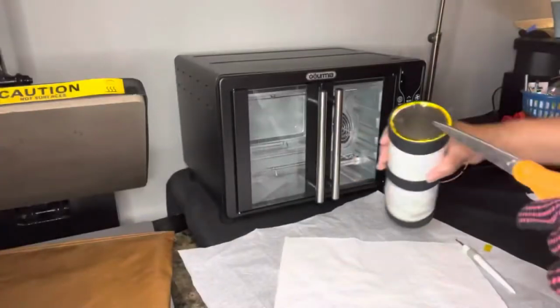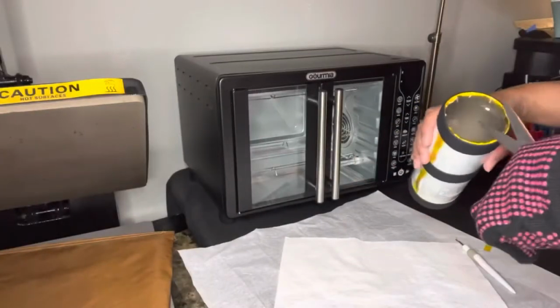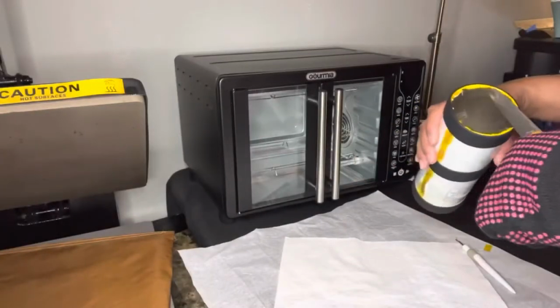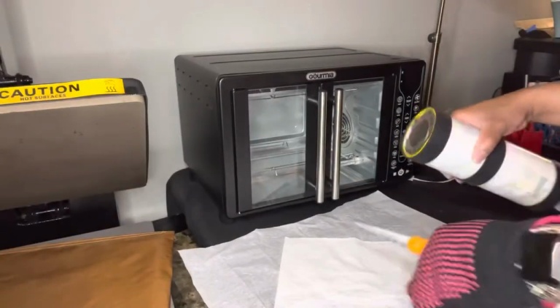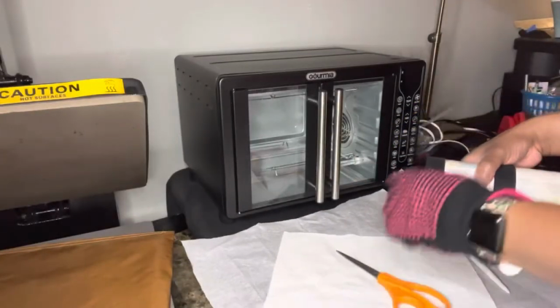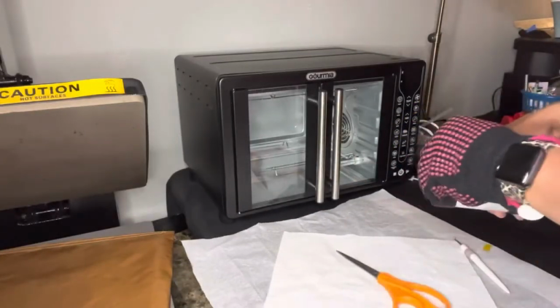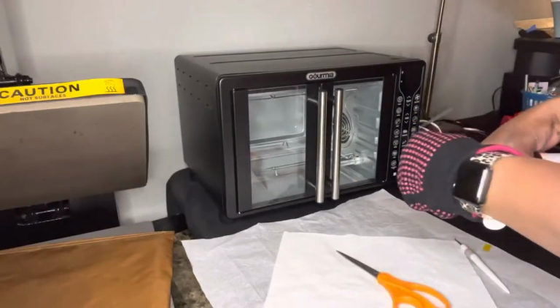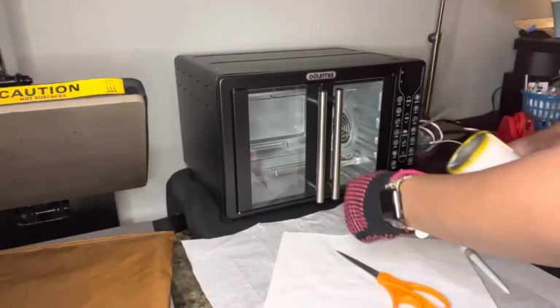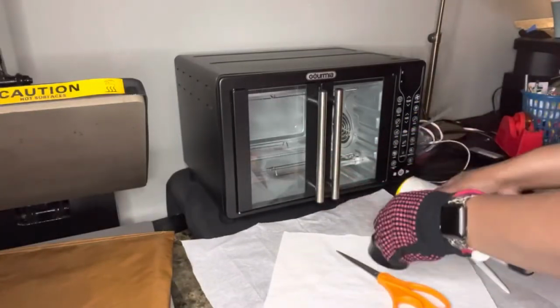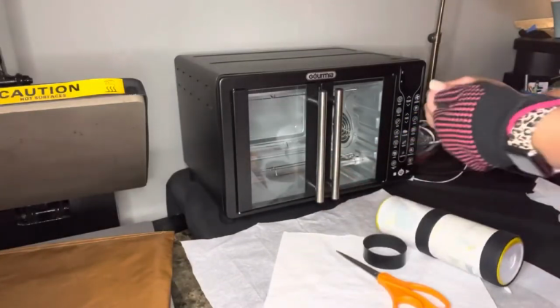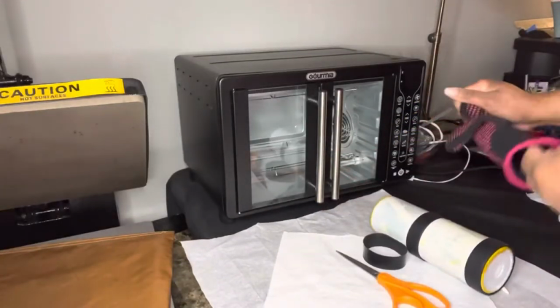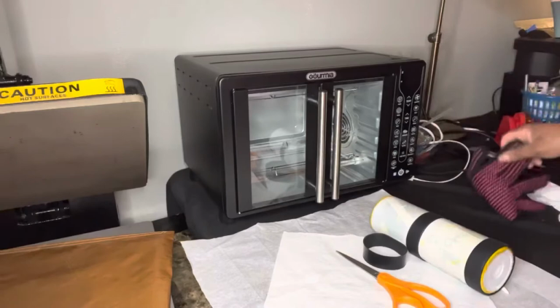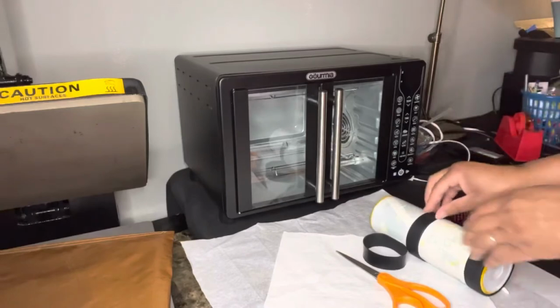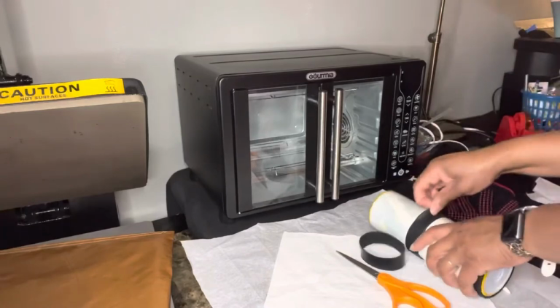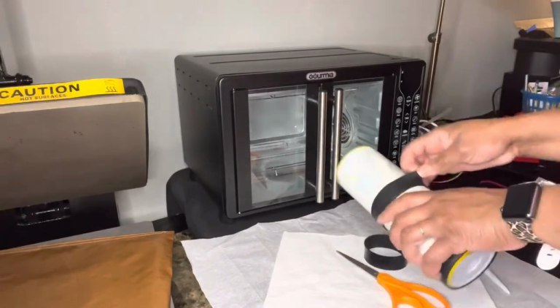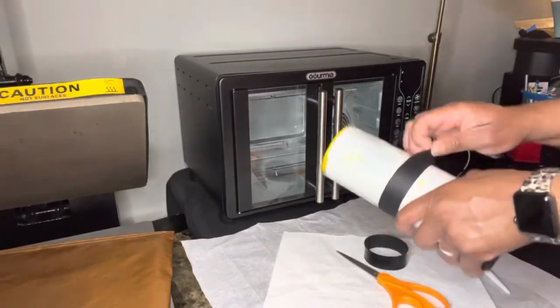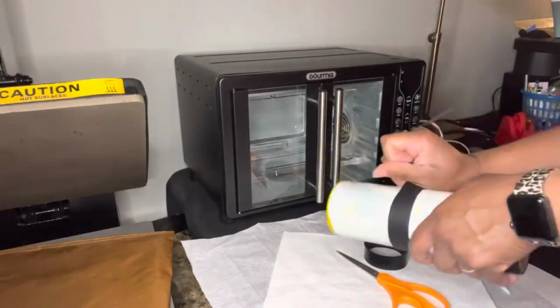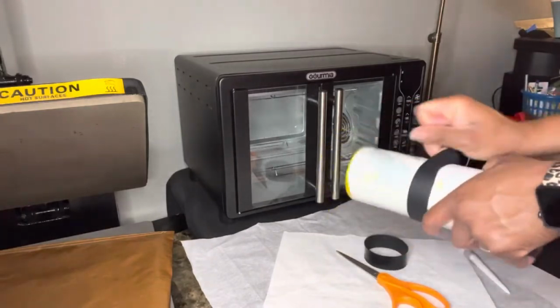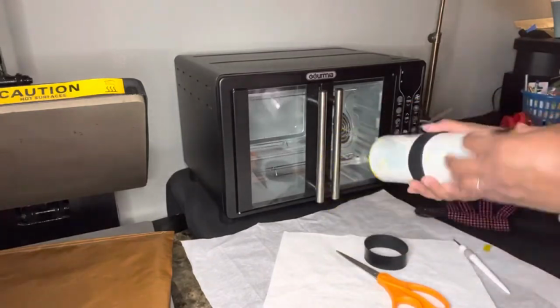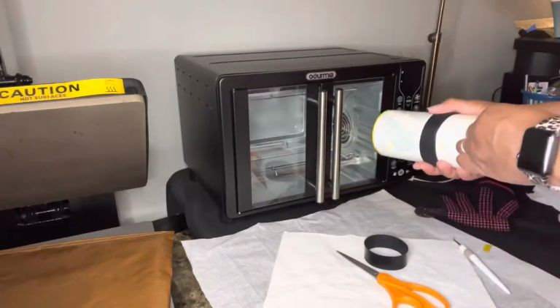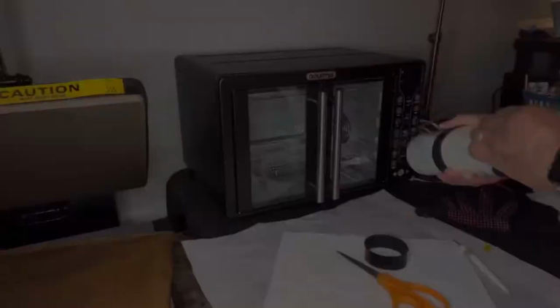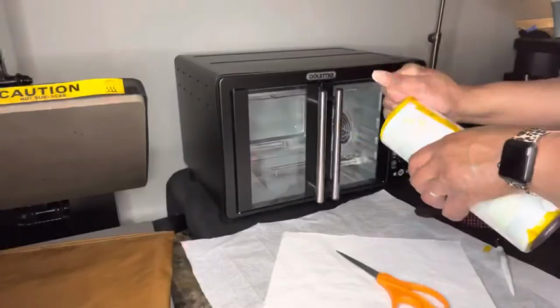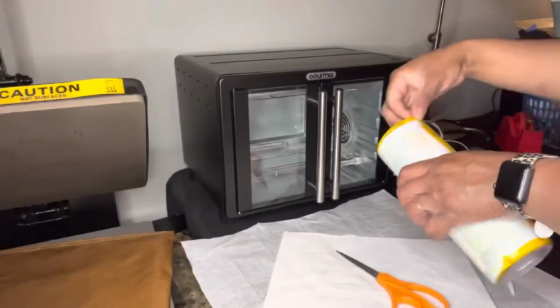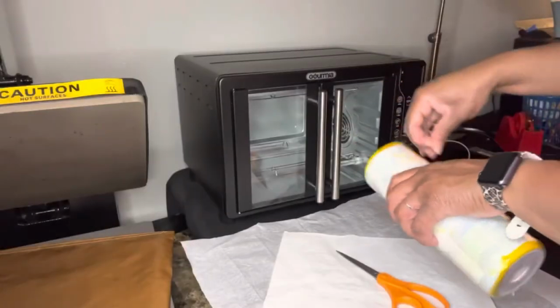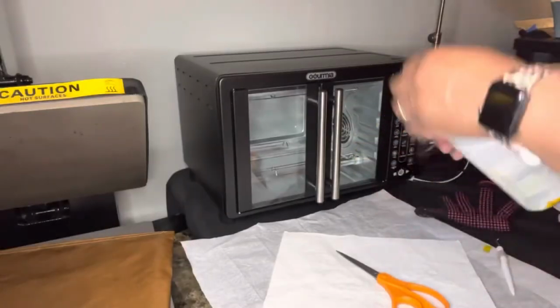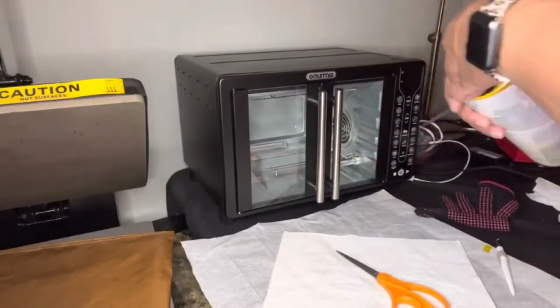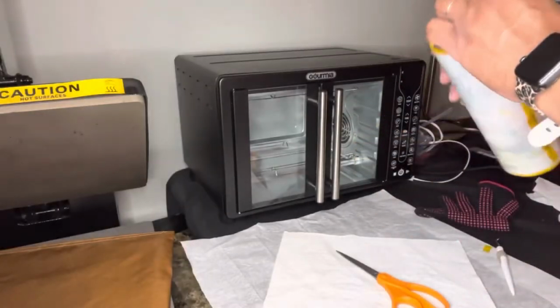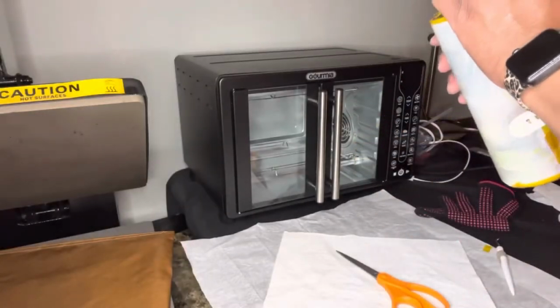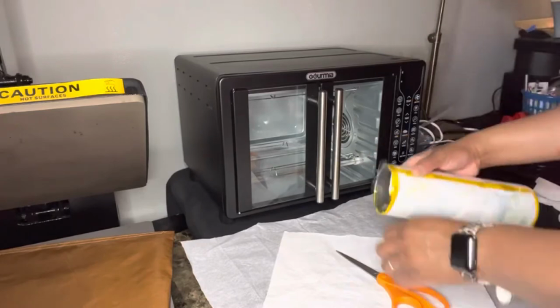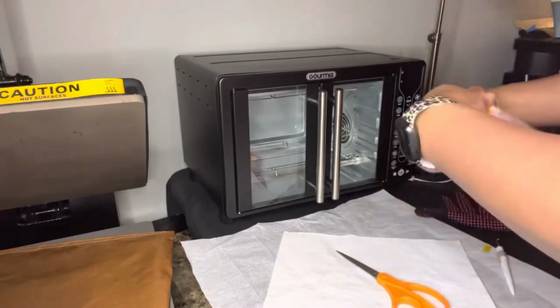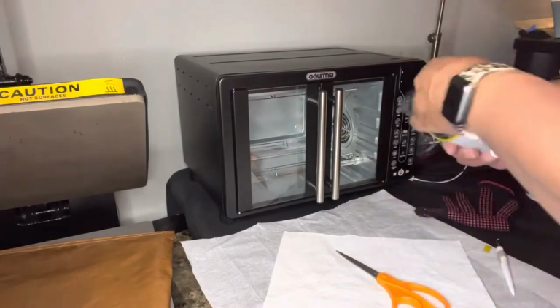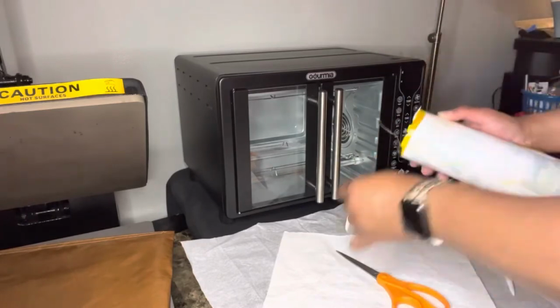You can peel or cut everything off hot or cold. I waited till it got a little chill, gave it a few minutes, and then I started to pull everything off.